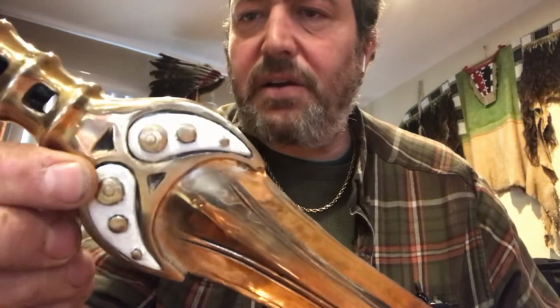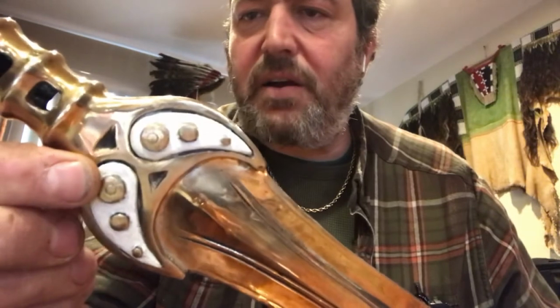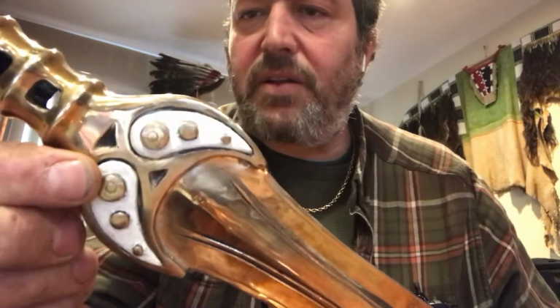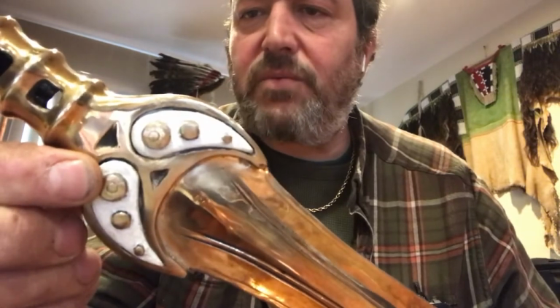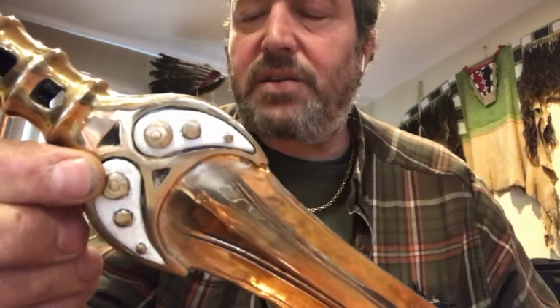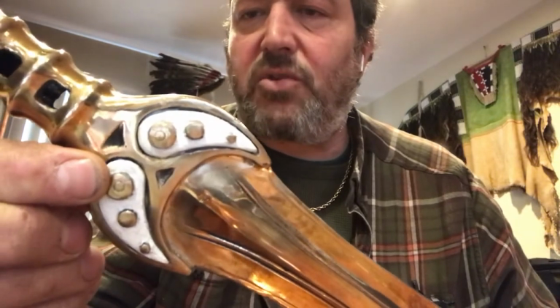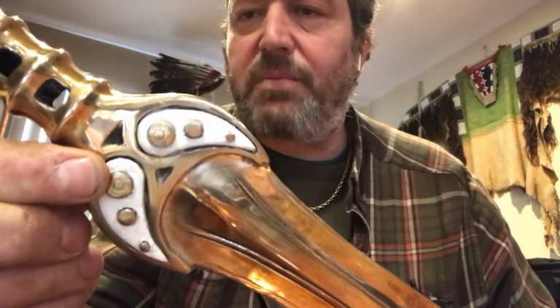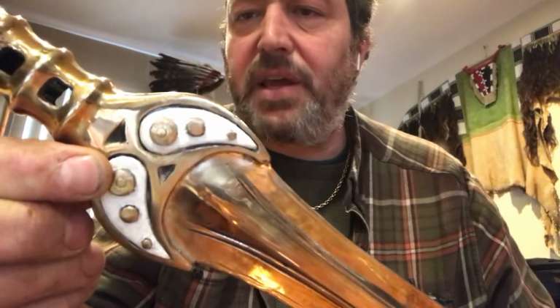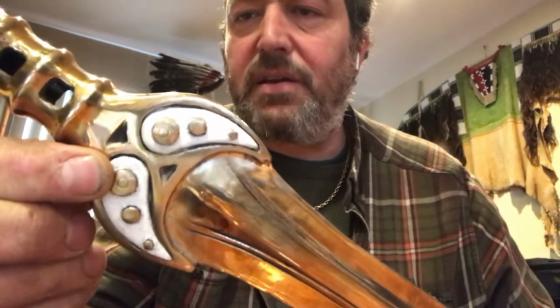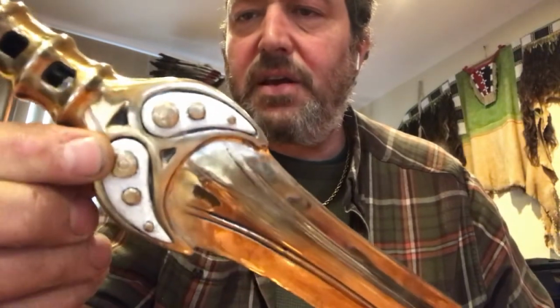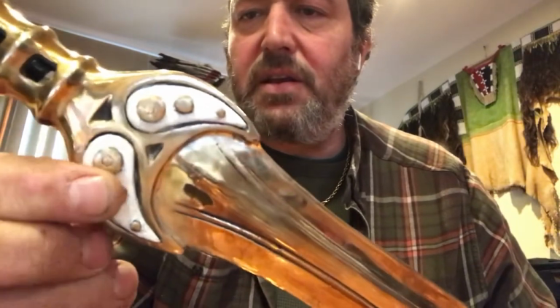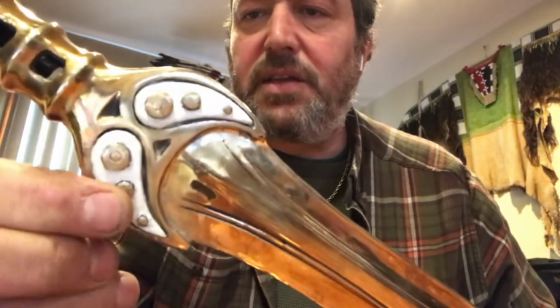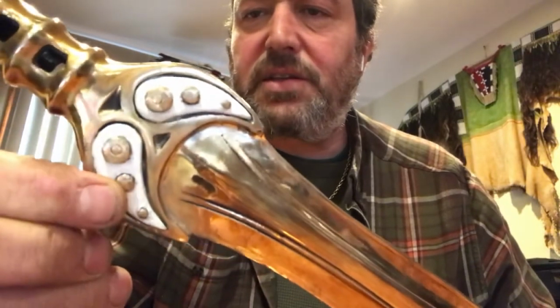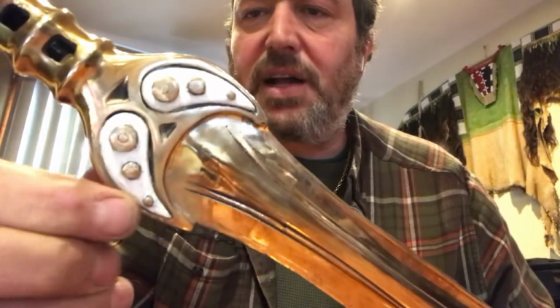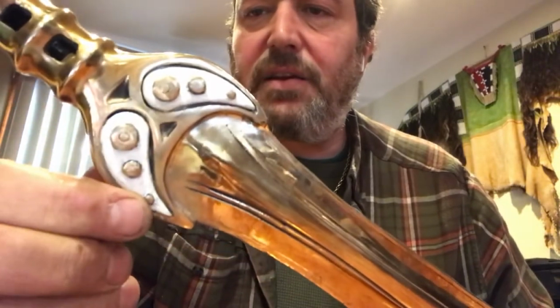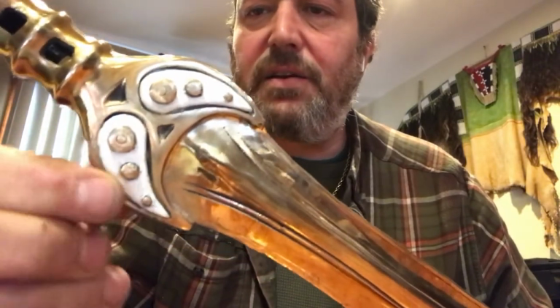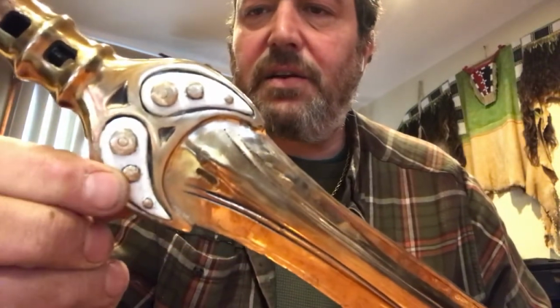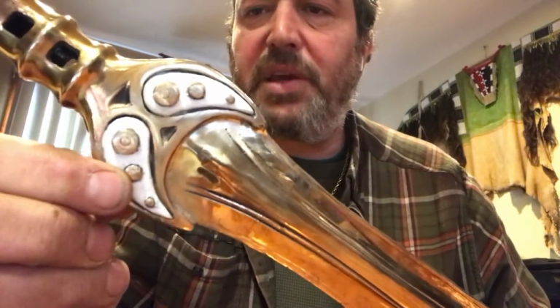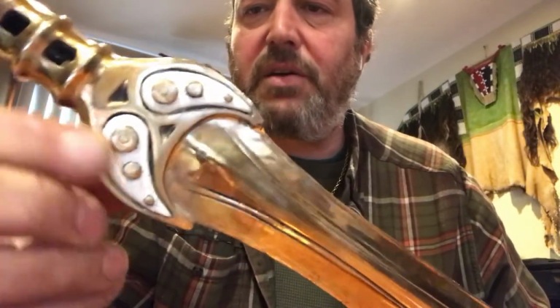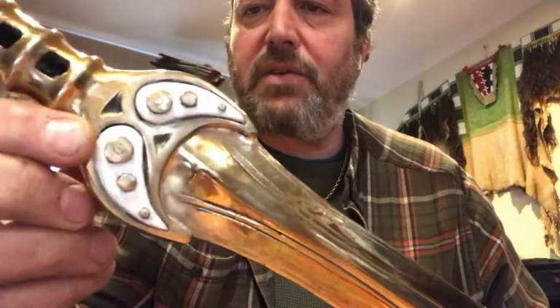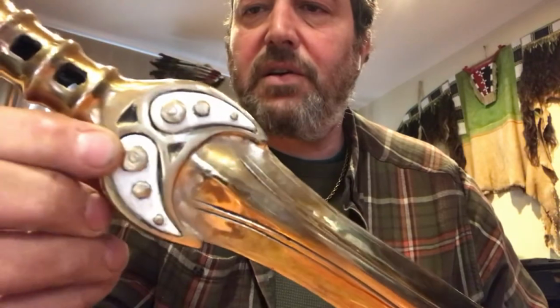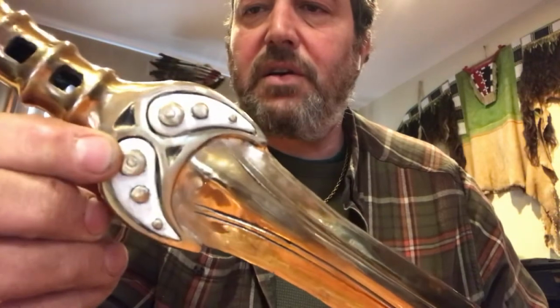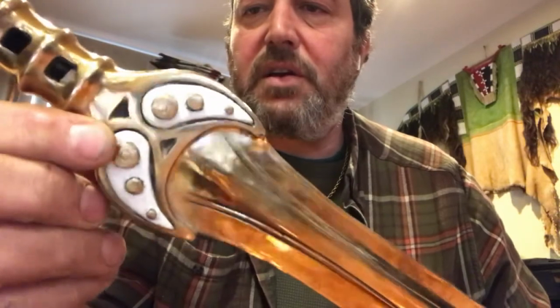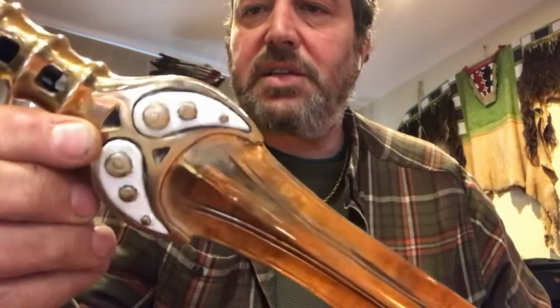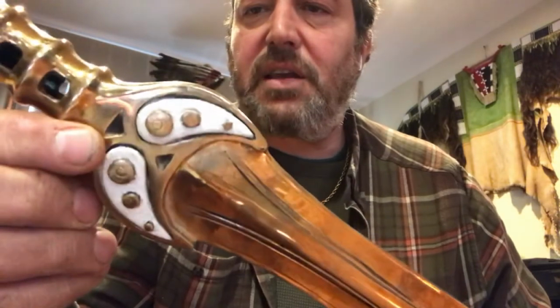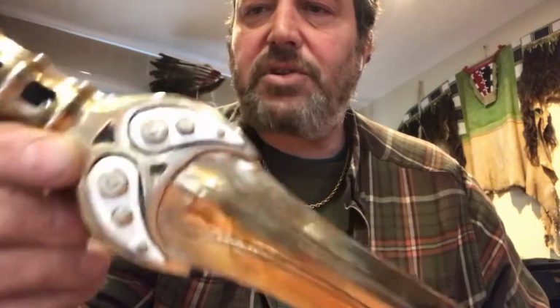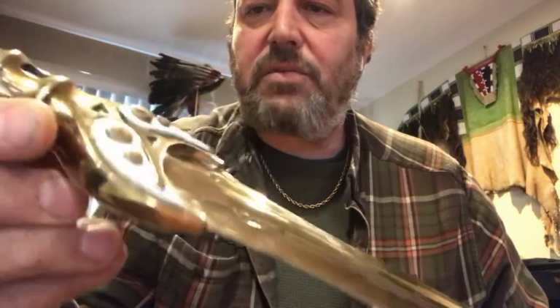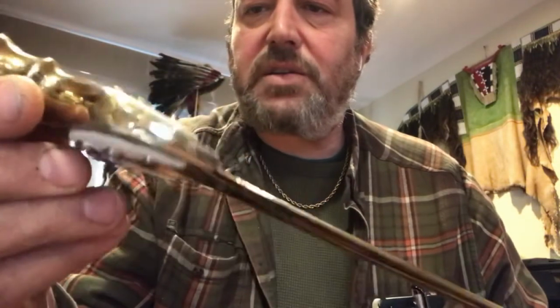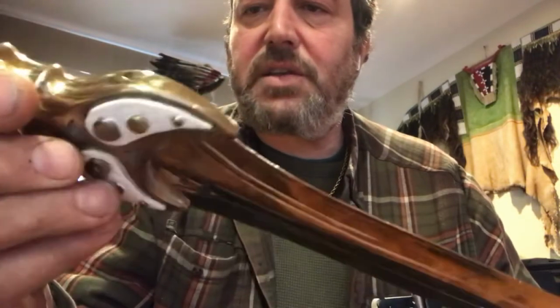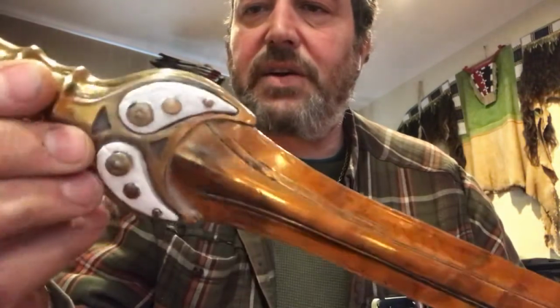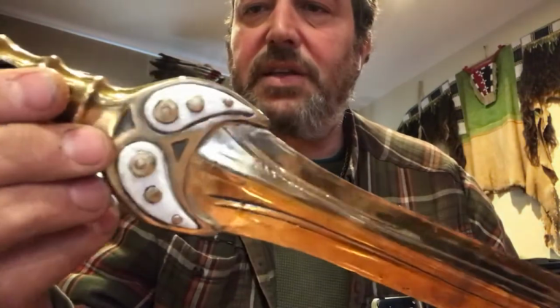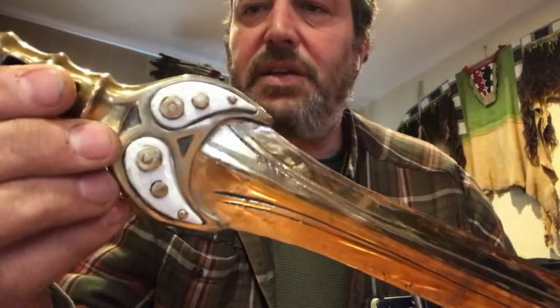These larger rivets up here are held in with a smaller pin — they're solid and peened over. That's how the original was done, so that's how I did these.